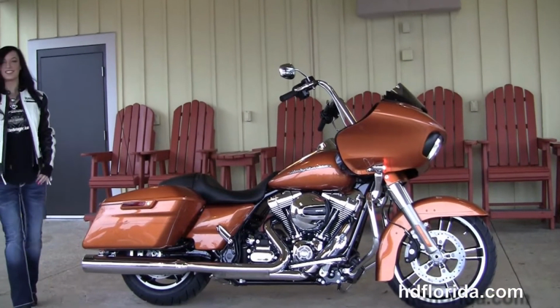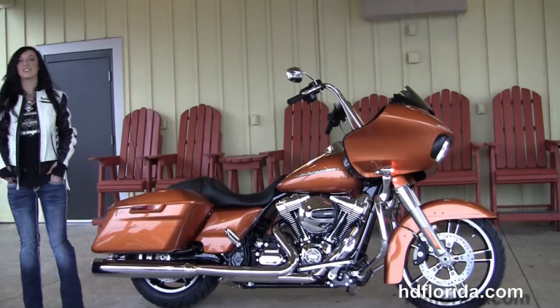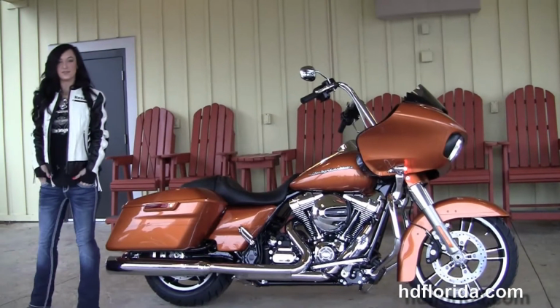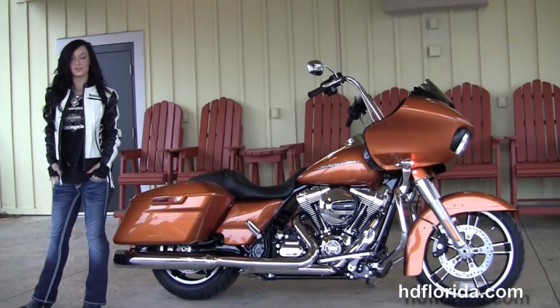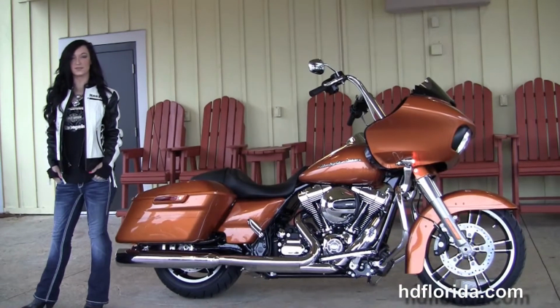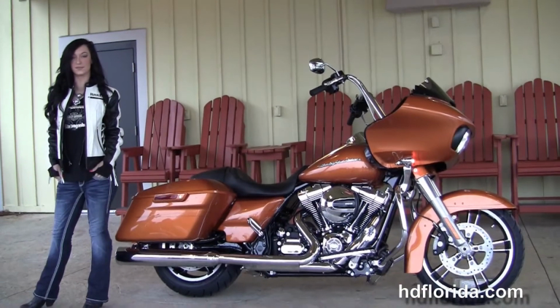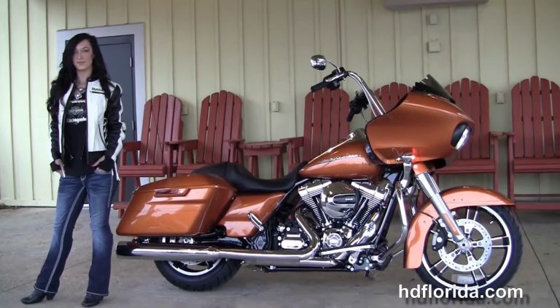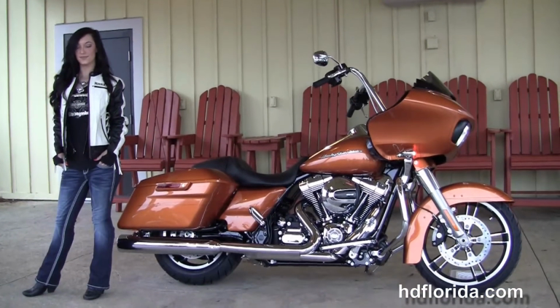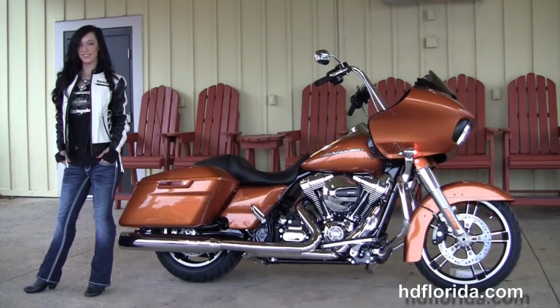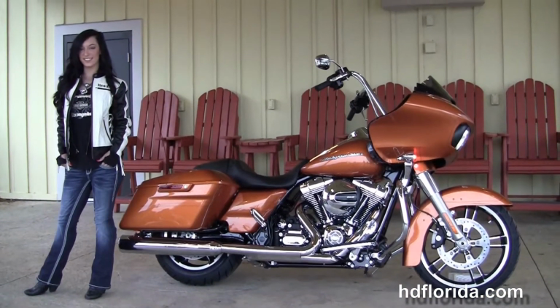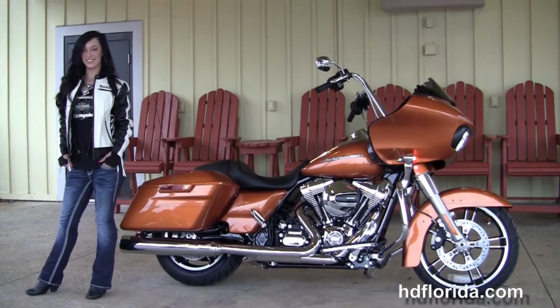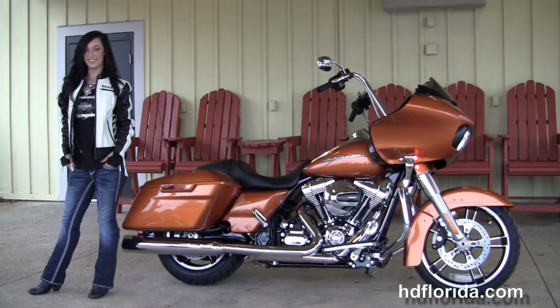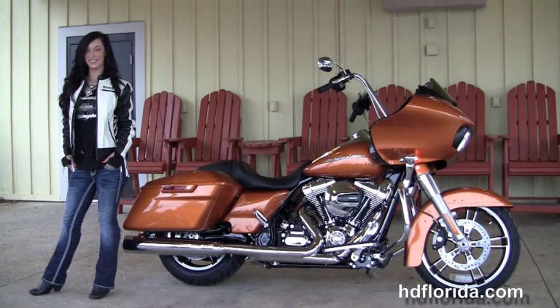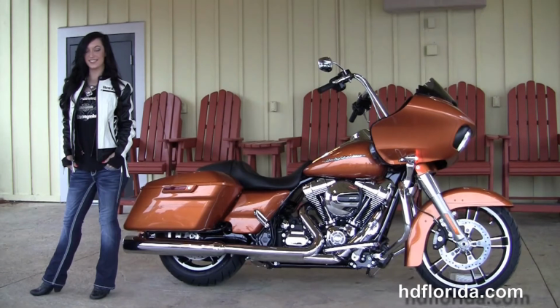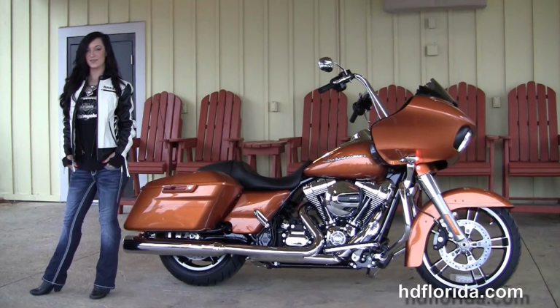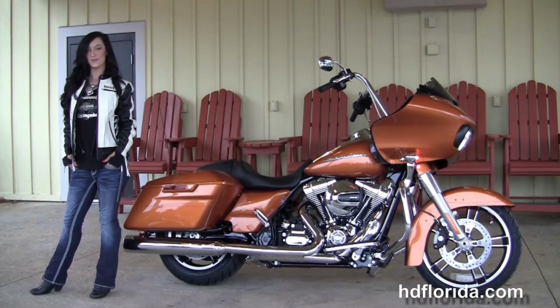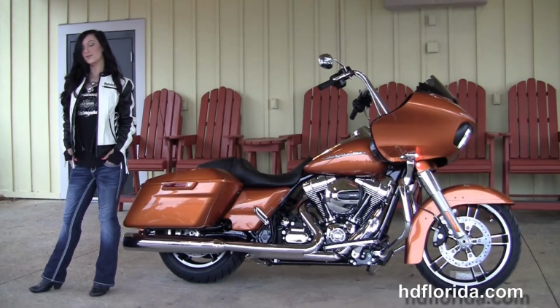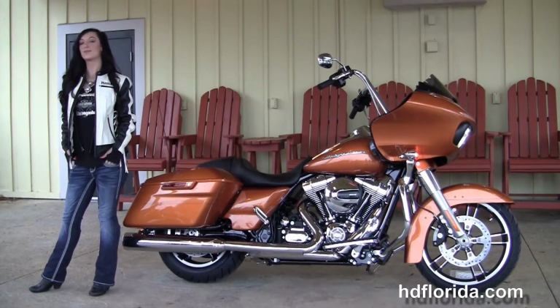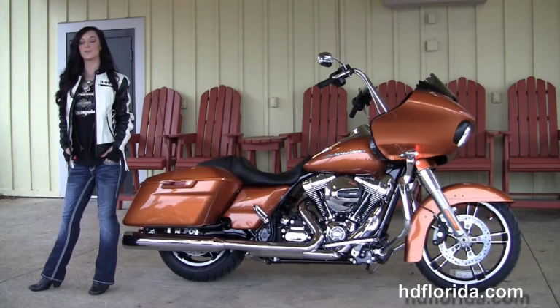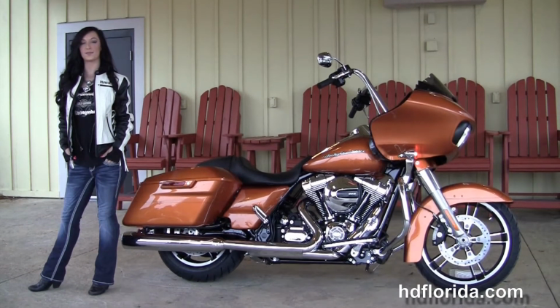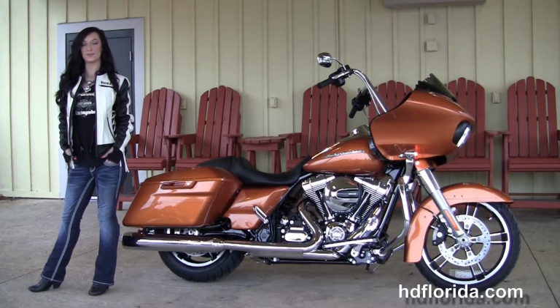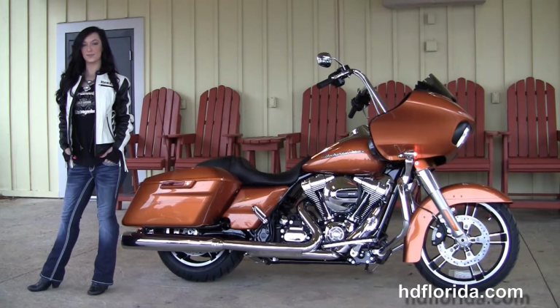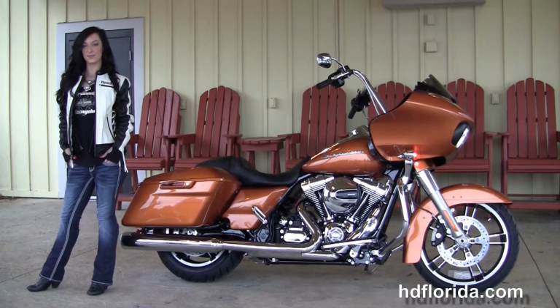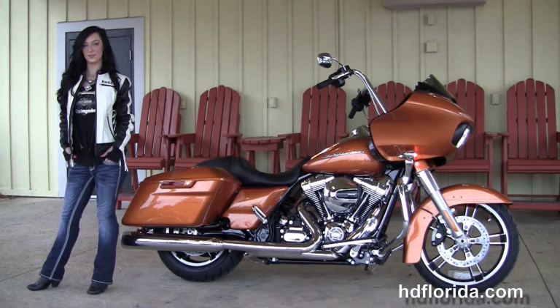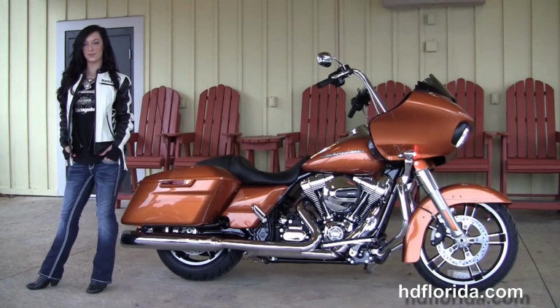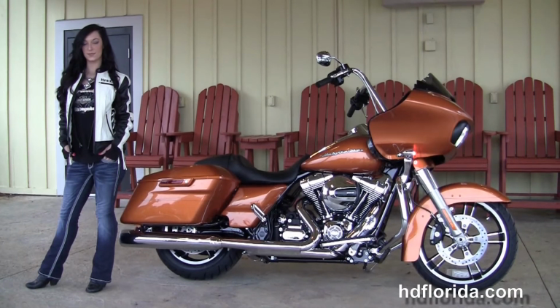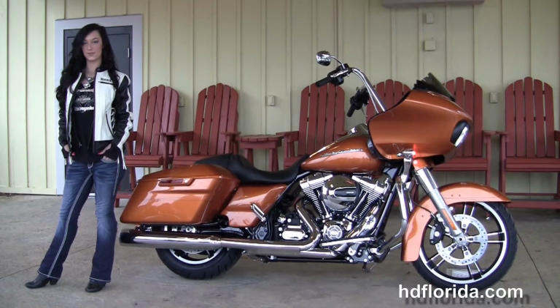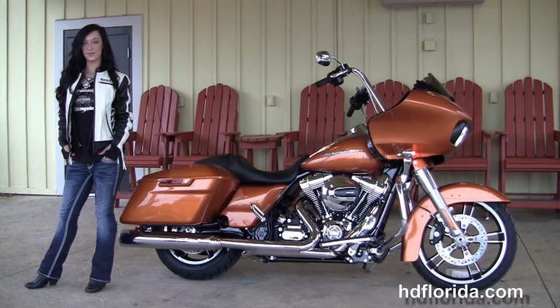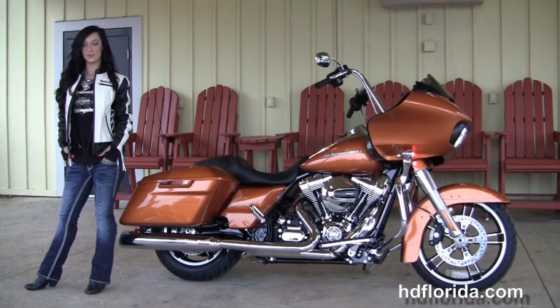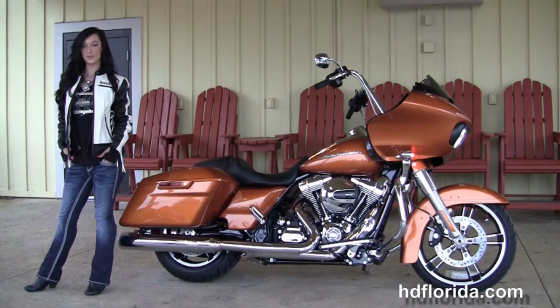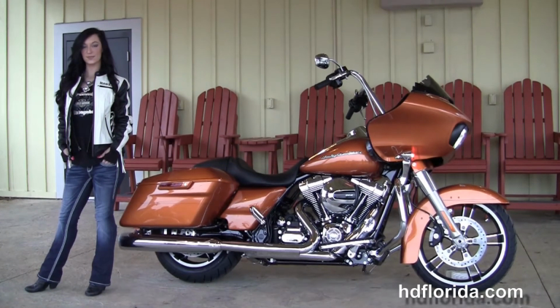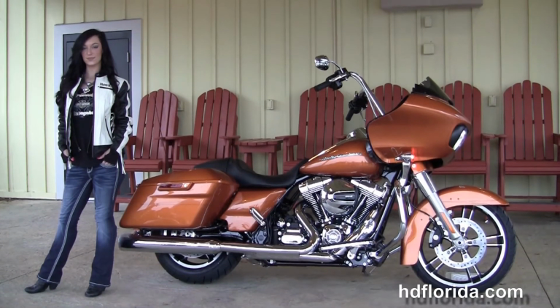We are rated number one in customer service and have over 1,200 new and previously enjoyed motorcycles for you to choose from. For more information on this Road Glide Special with the apes on it, click the link below. For the rest of our remarkable inventory, visit us at hdflorida.com — we're always open 24-7.